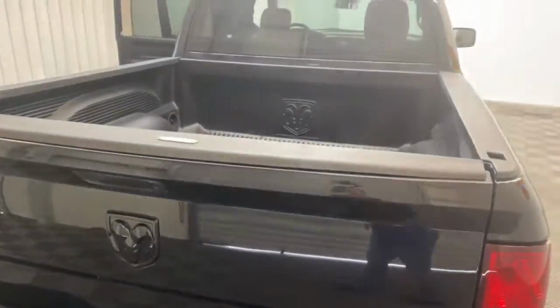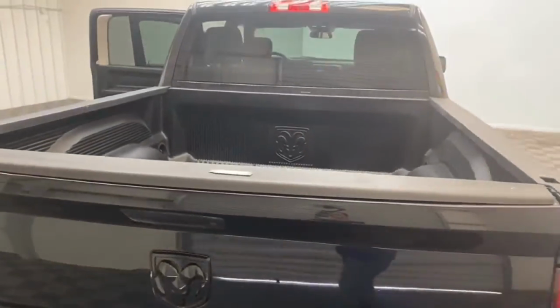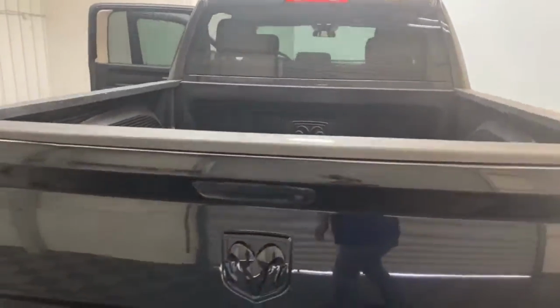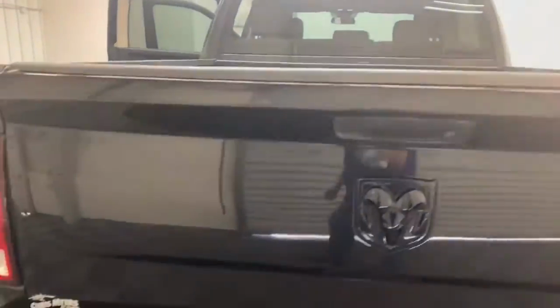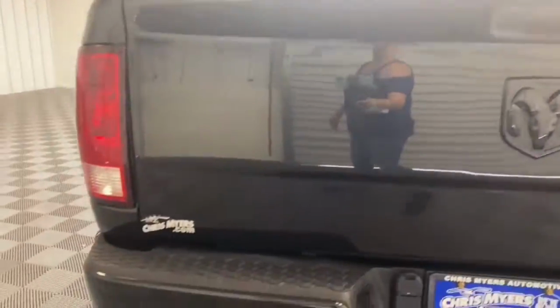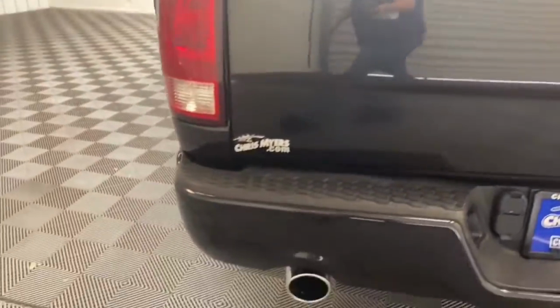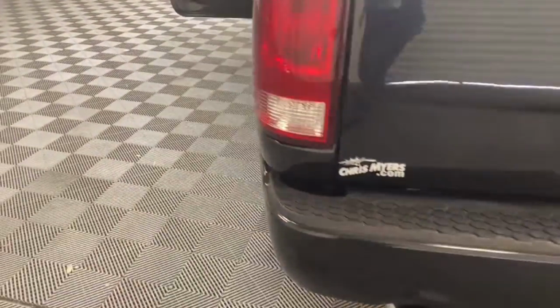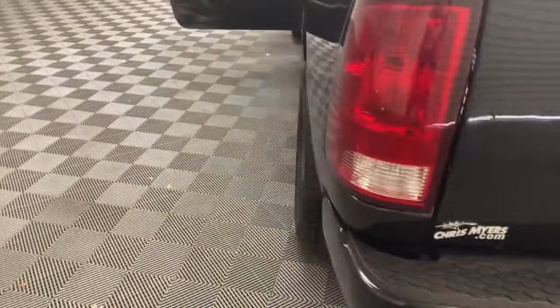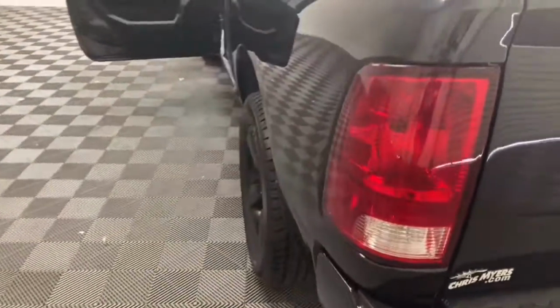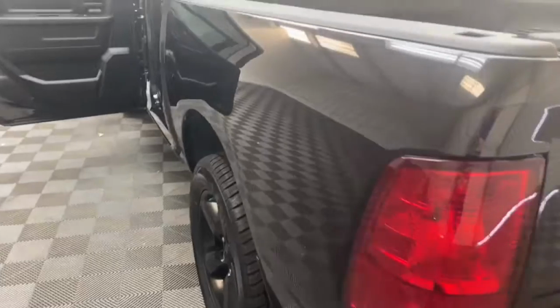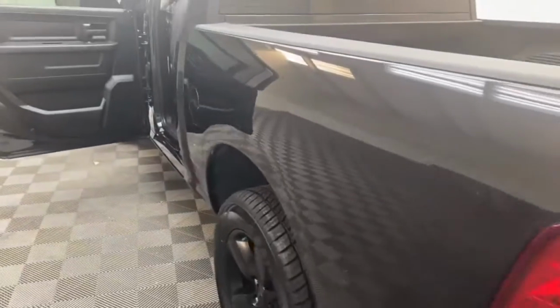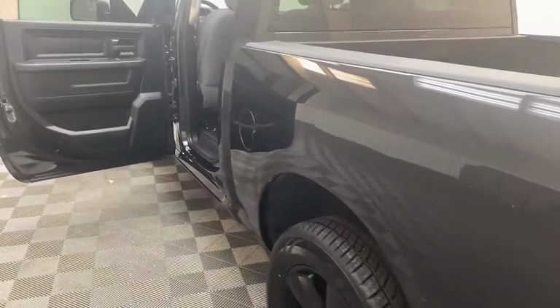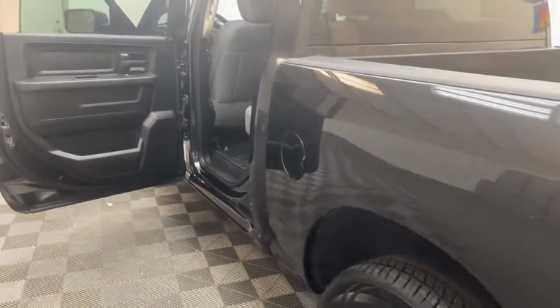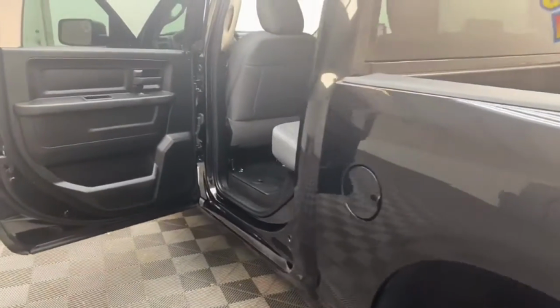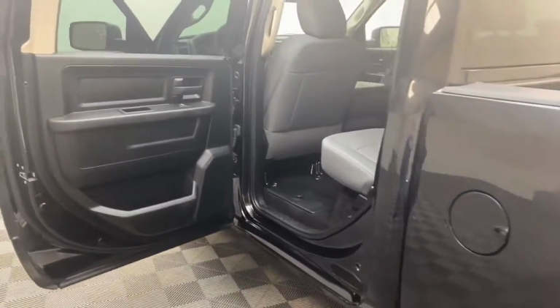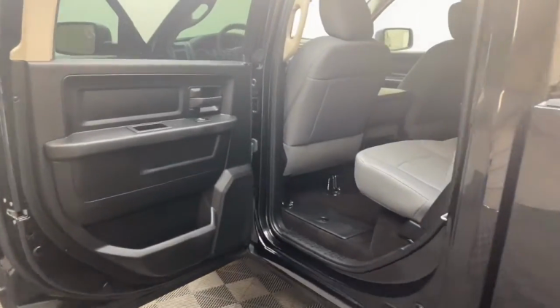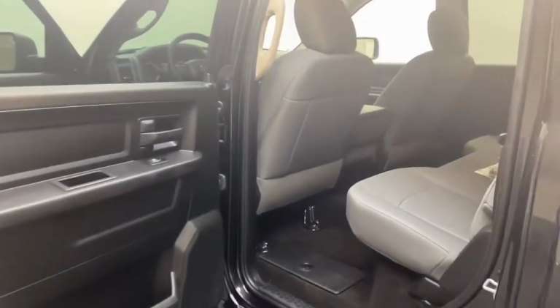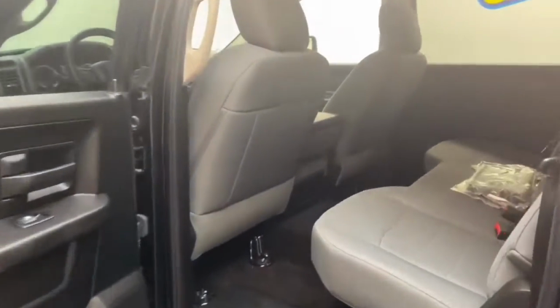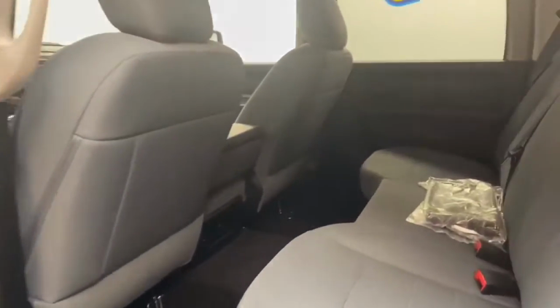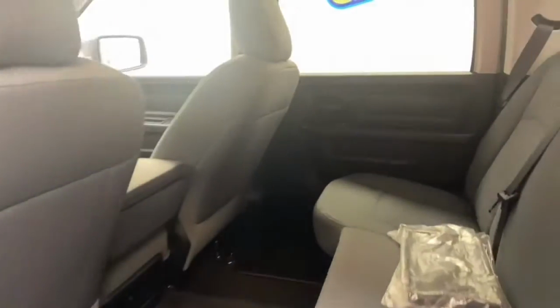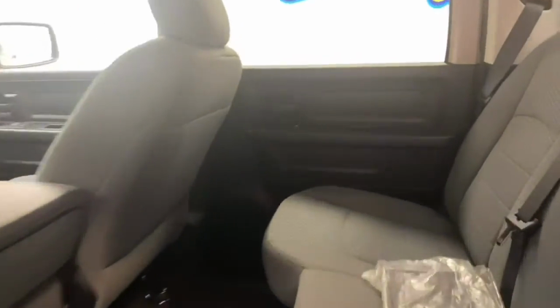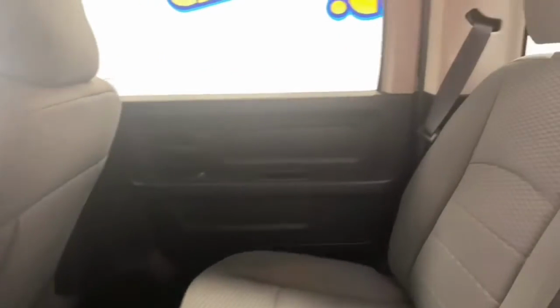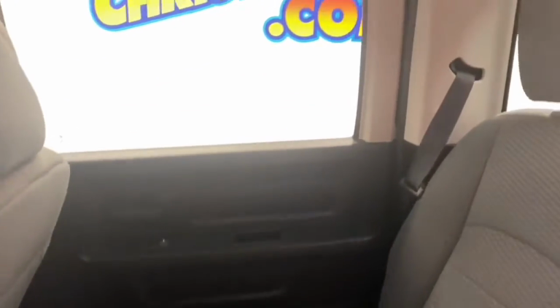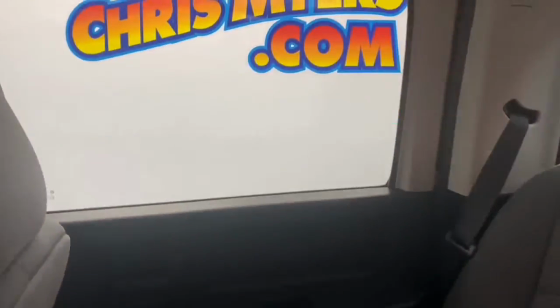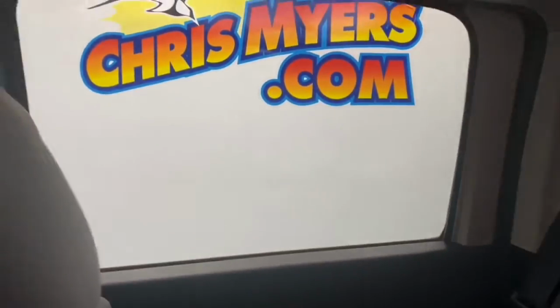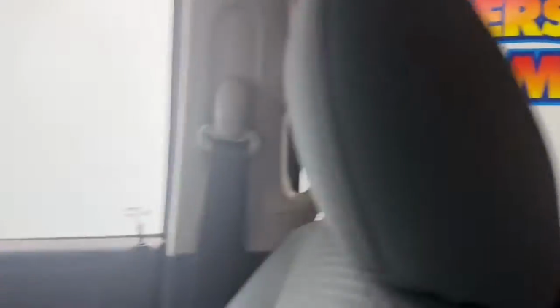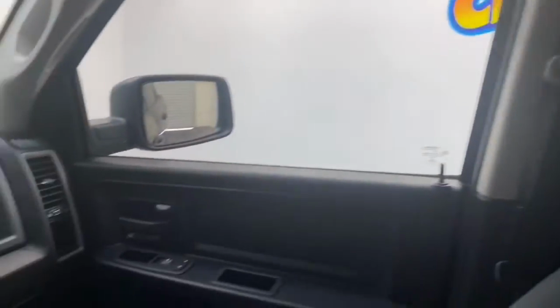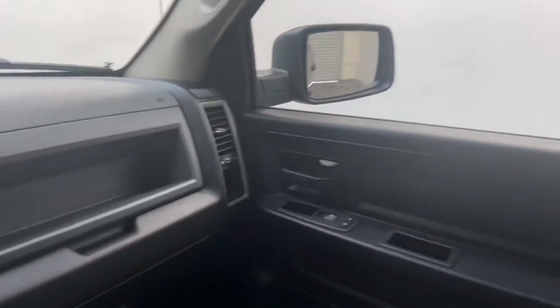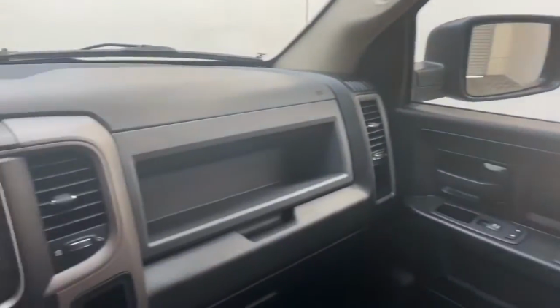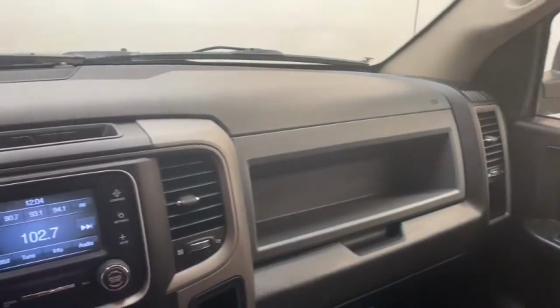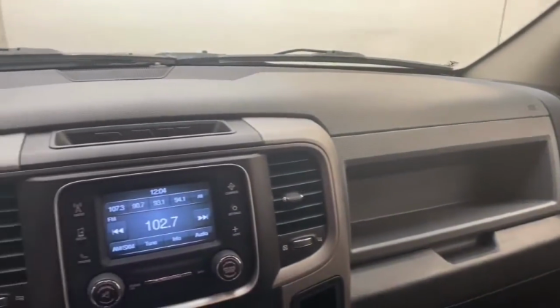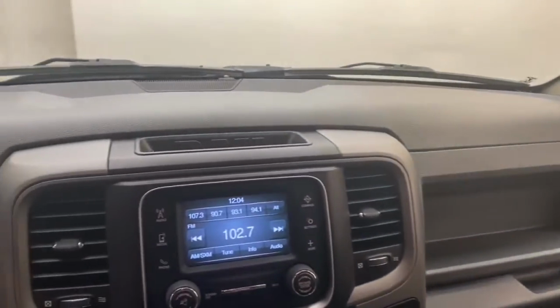The exterior of this Ram features fully automatic headlights, power and heated door mirrors, and halogen quad headlamps. On the inside, the 5-inch touchscreen display with integrated voice command with Bluetooth technology keeps you connected.